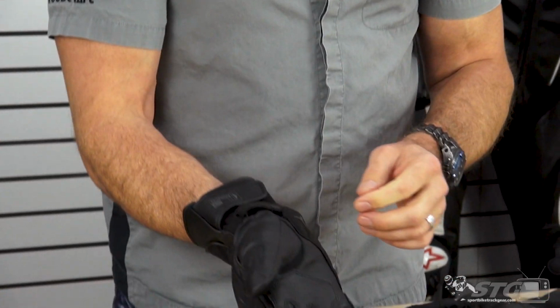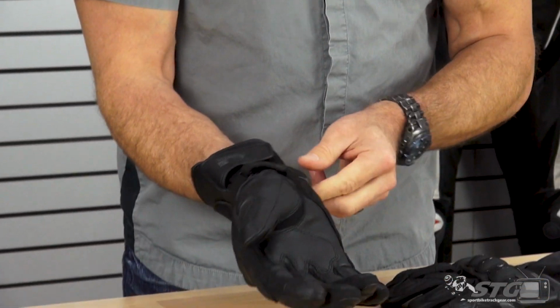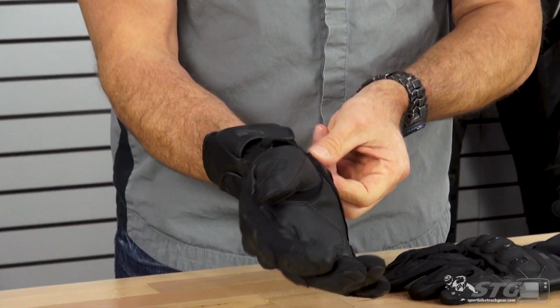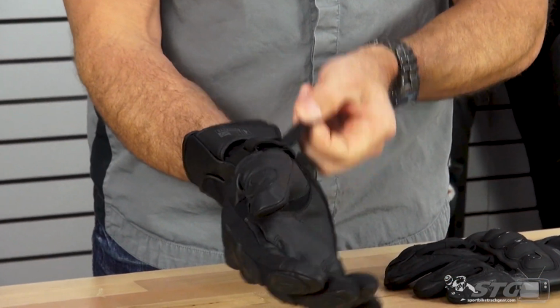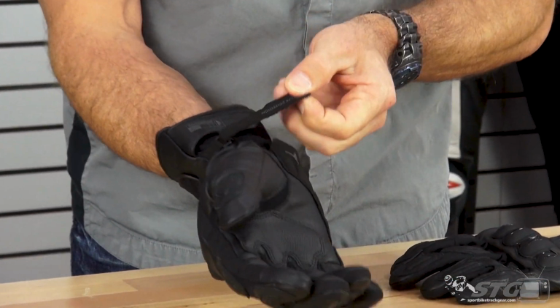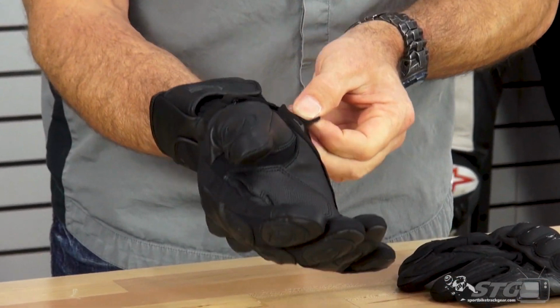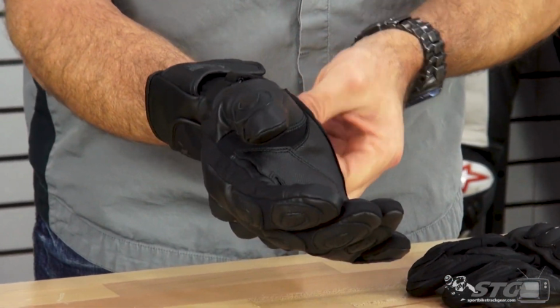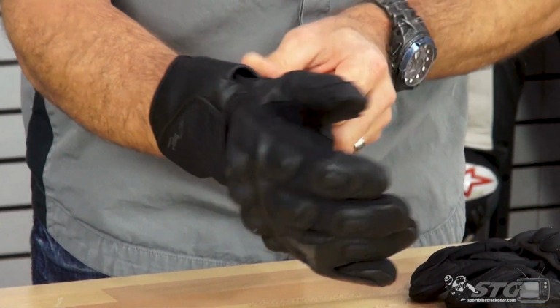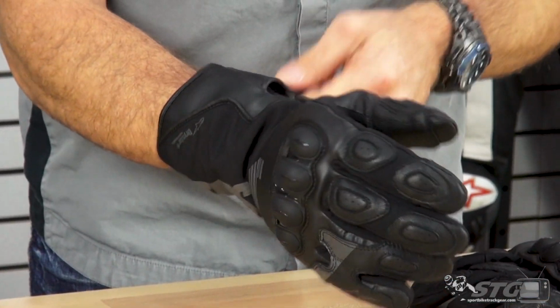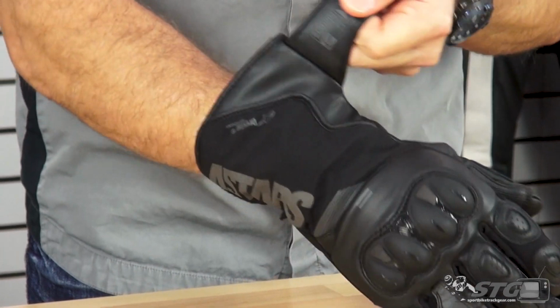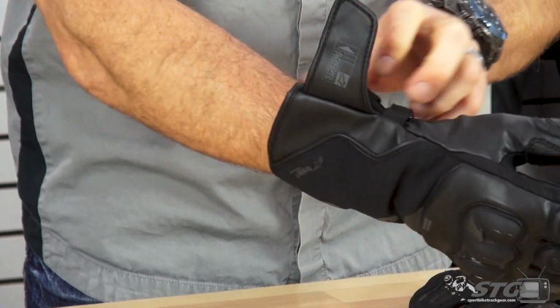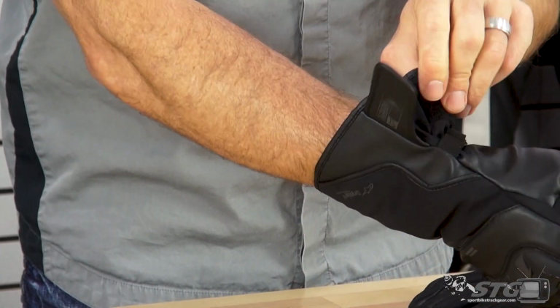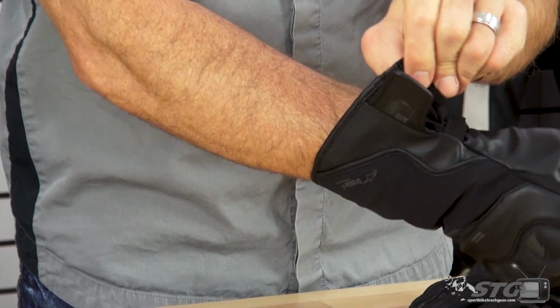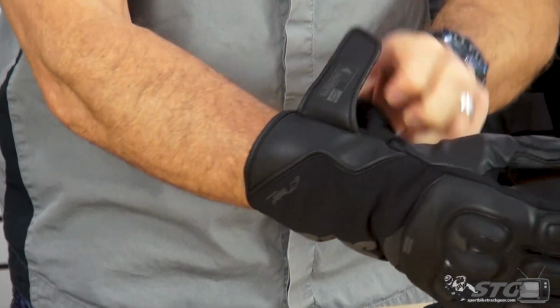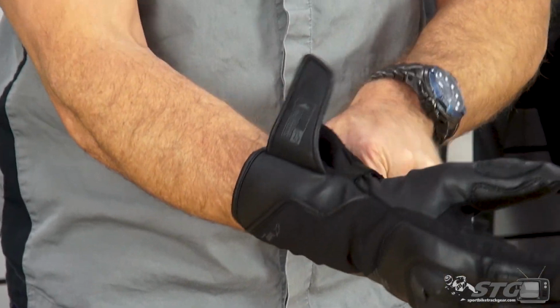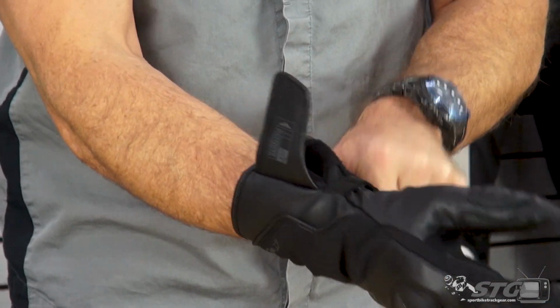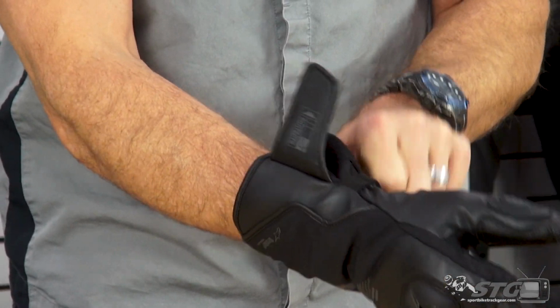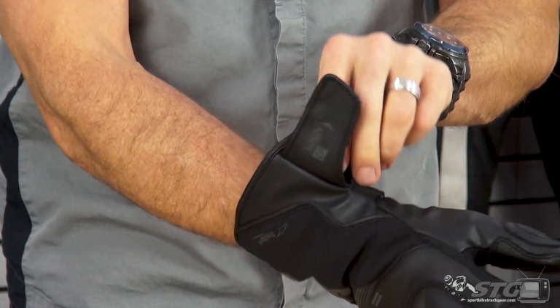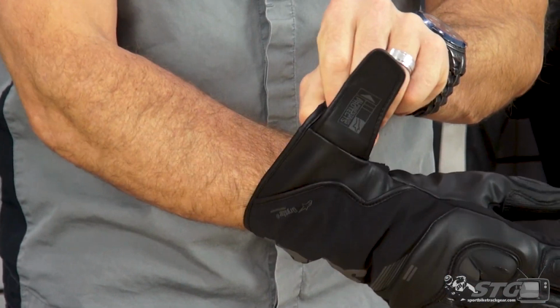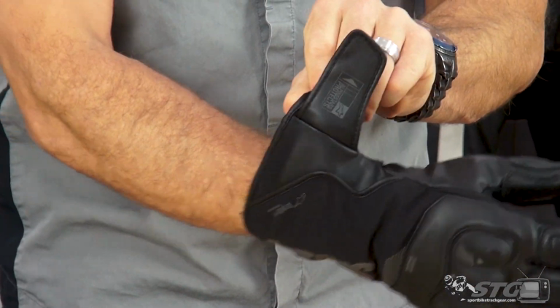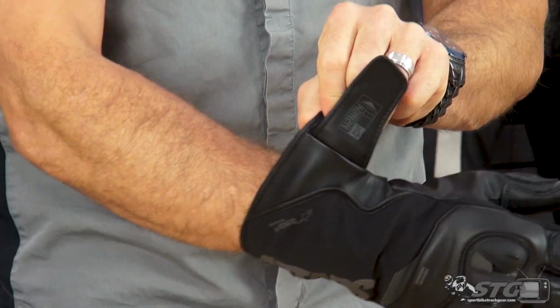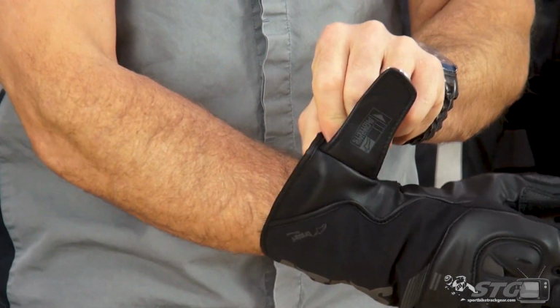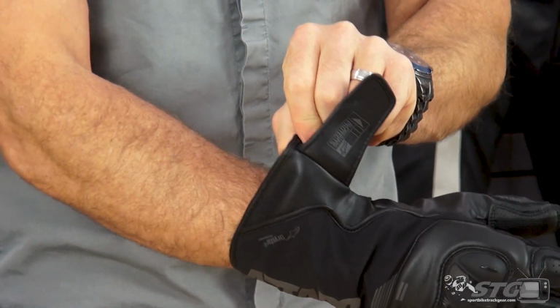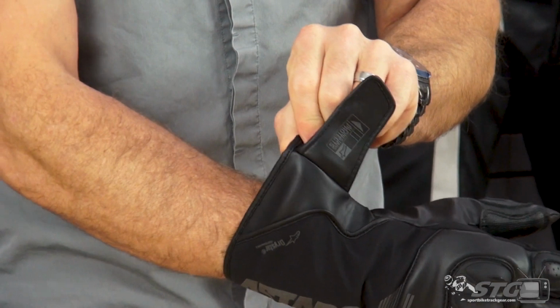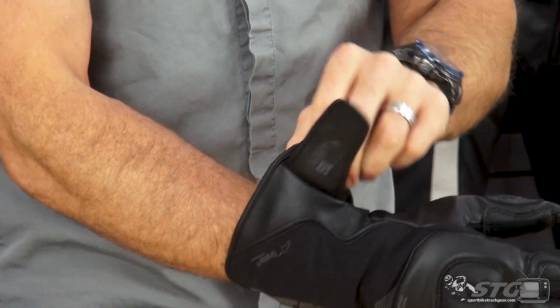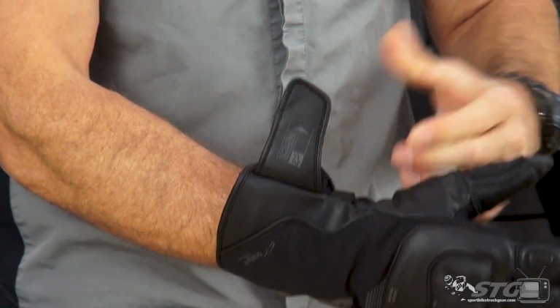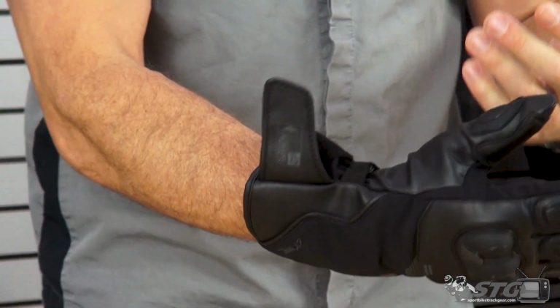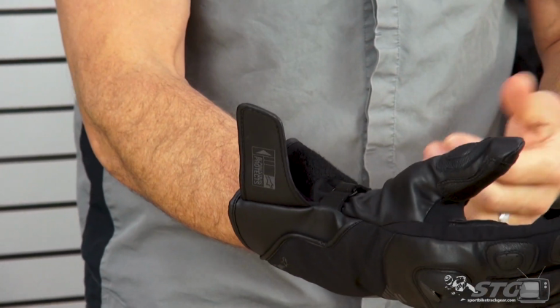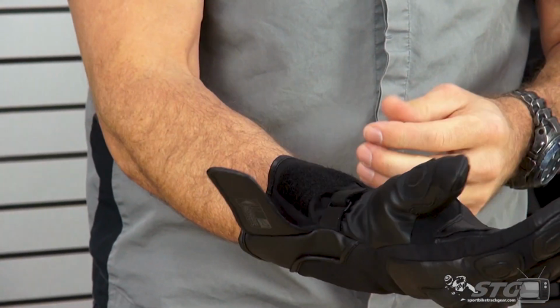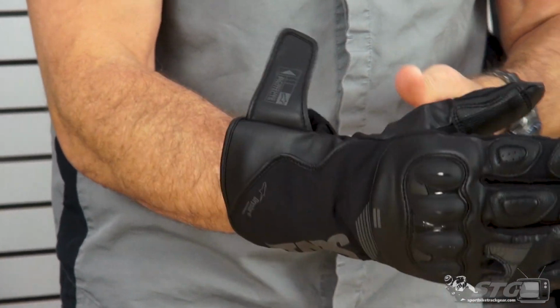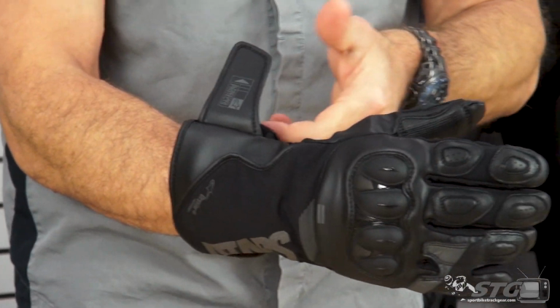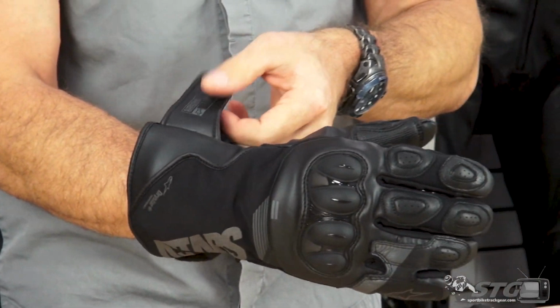Entry and exit — we have a safety strap here at the wrist. To give you an idea of the size of the gauntlet, this isn't a super large gauntlet. We did the WR1 V2 yesterday, and that one has a little bigger gauntlet and a little more insulation.